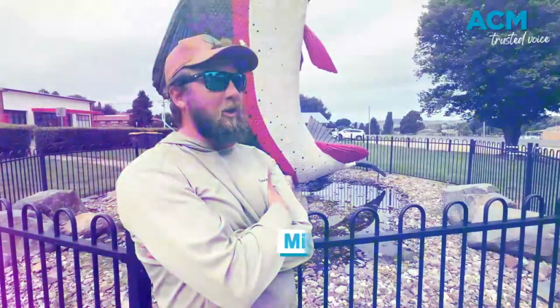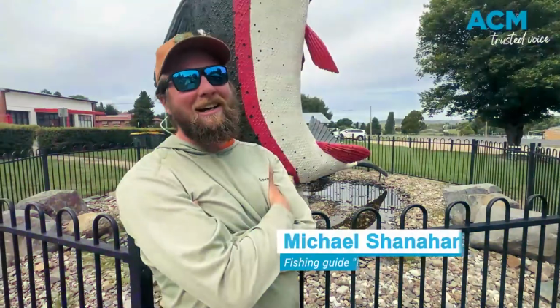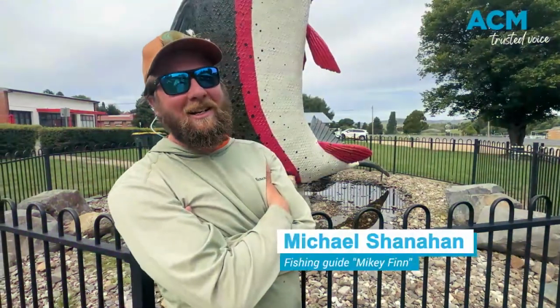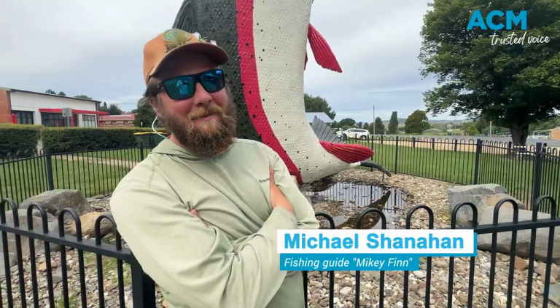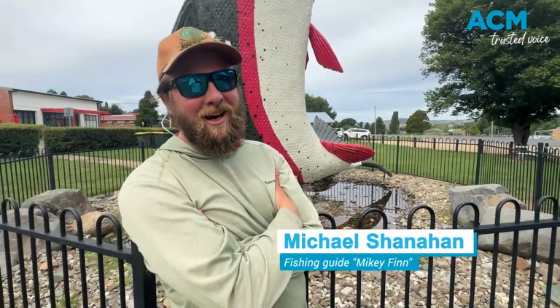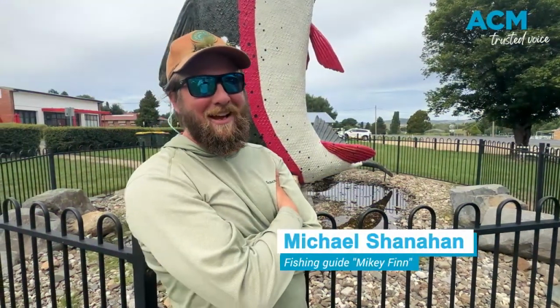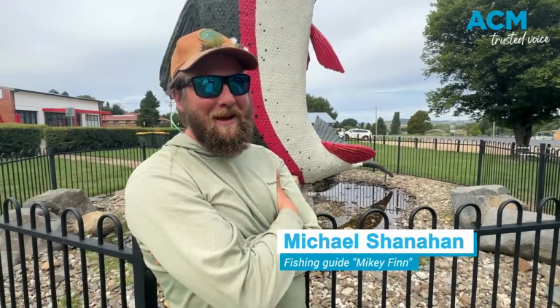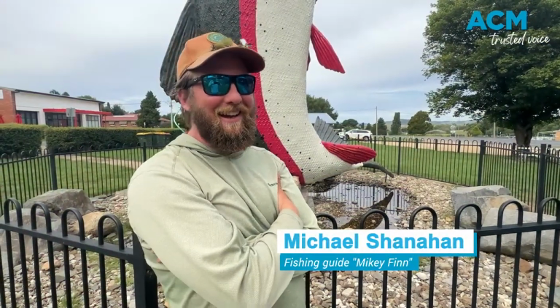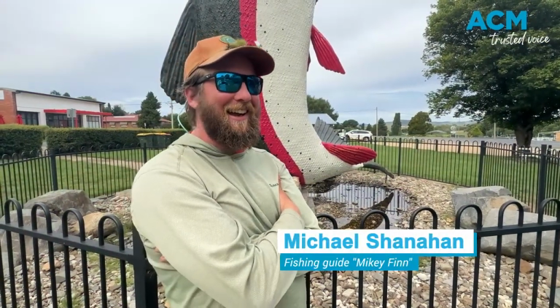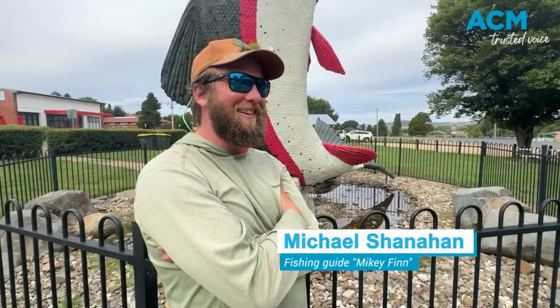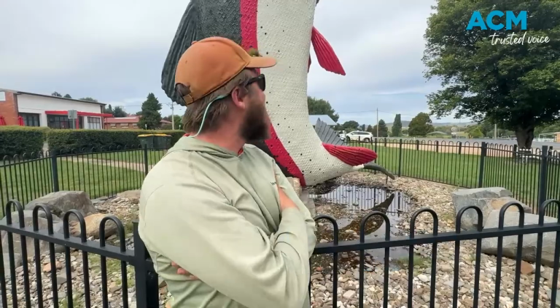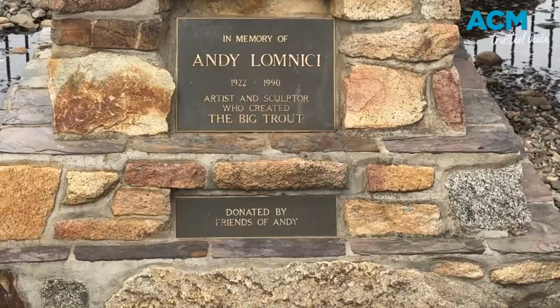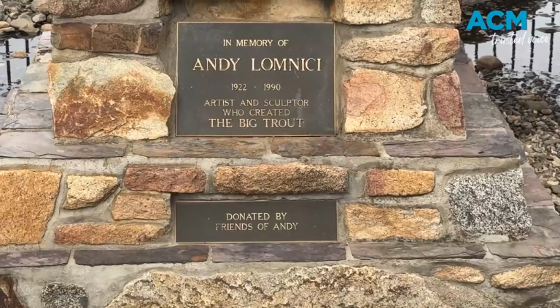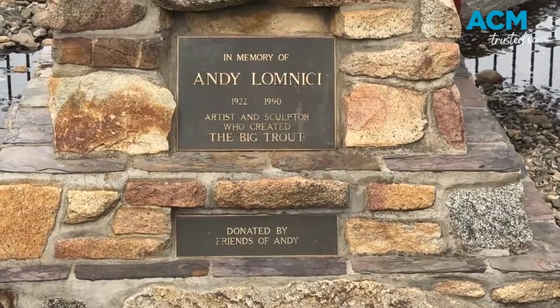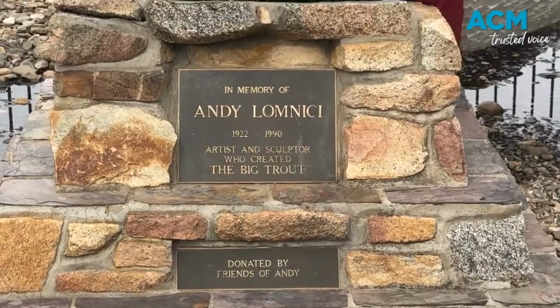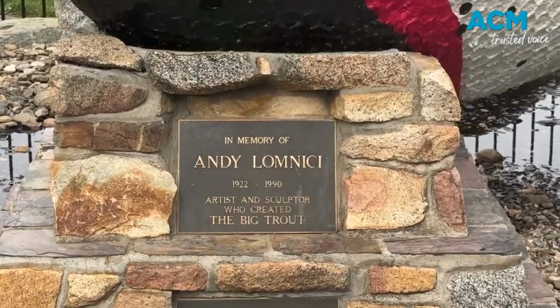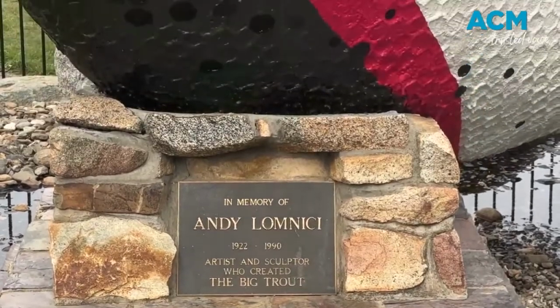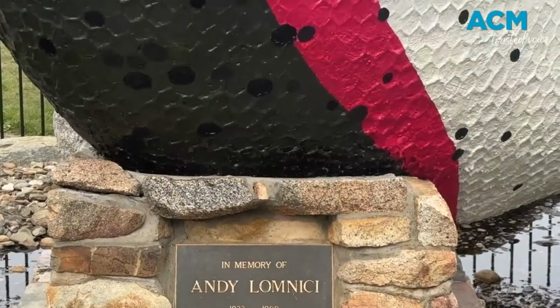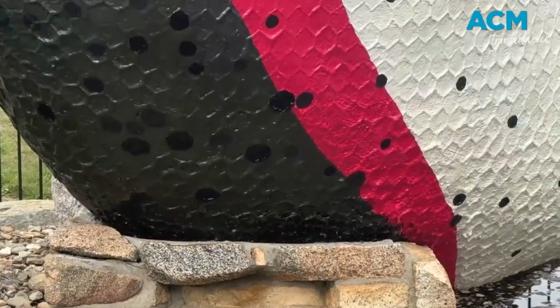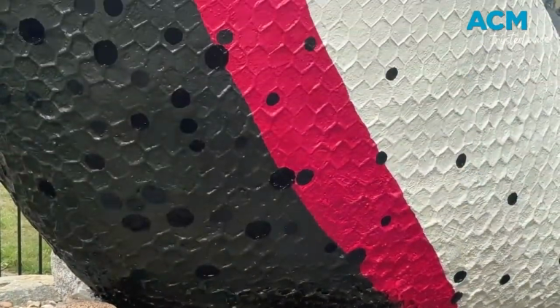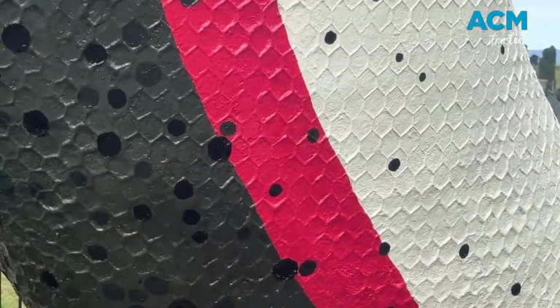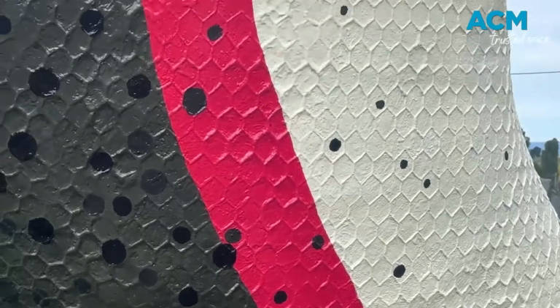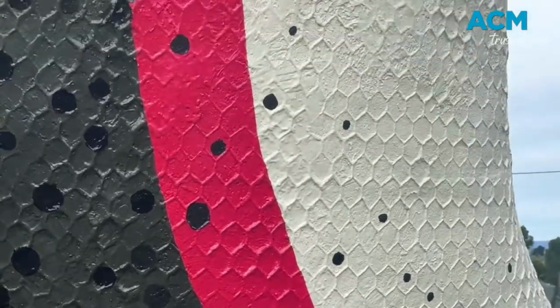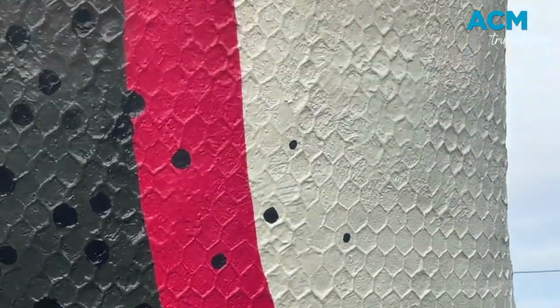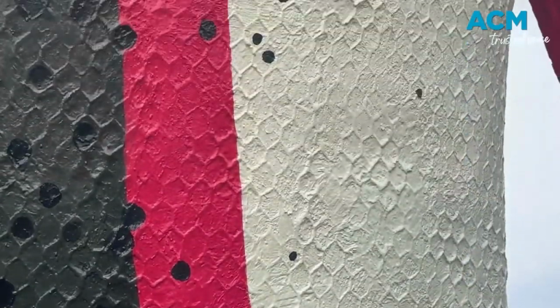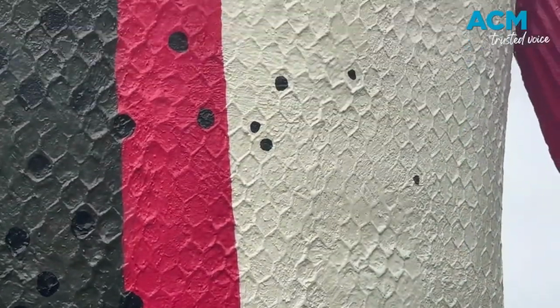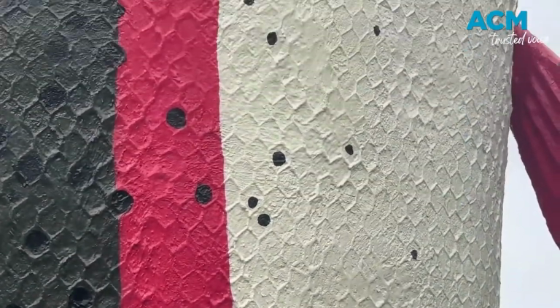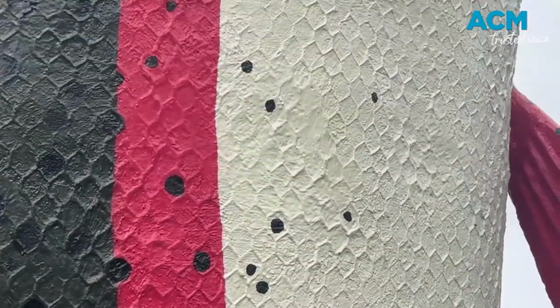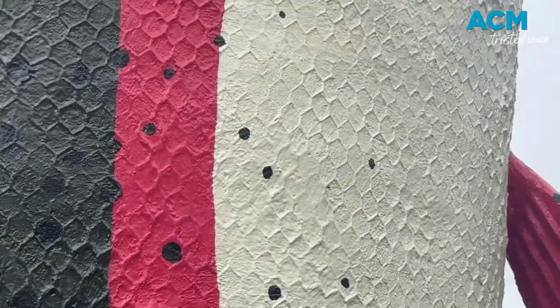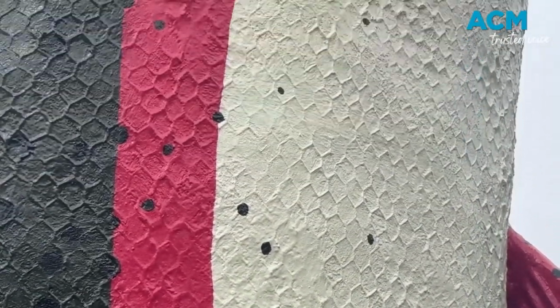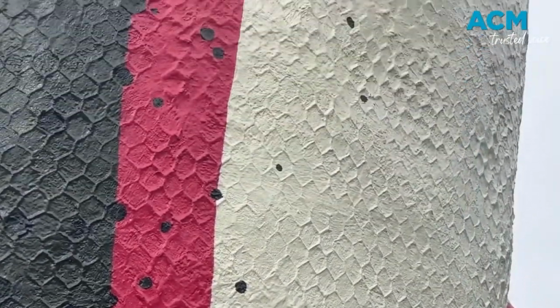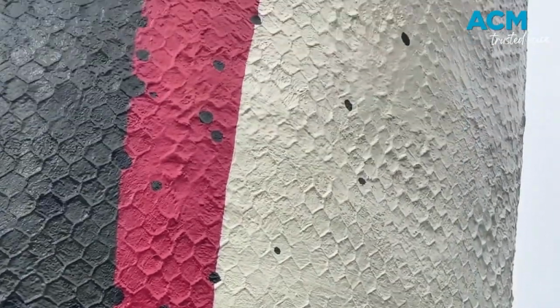Look, I can't complain that much. I didn't put my hand up to paint it. If I had, I probably wouldn't have given it this sort of job, because it's been through a few iterations and this is, I'd say, one of the most basic of all of them.